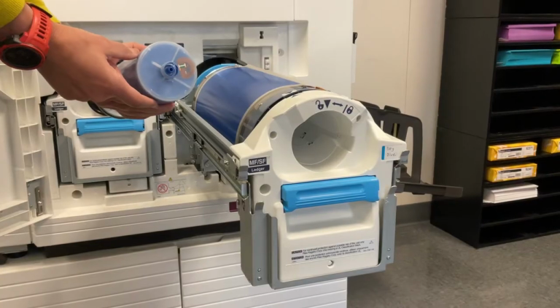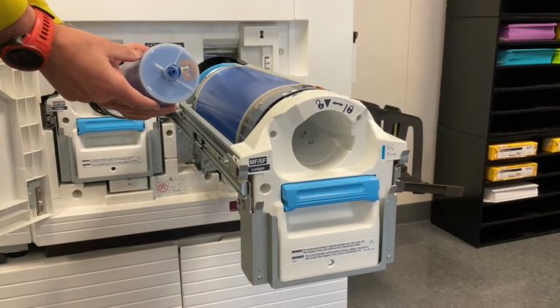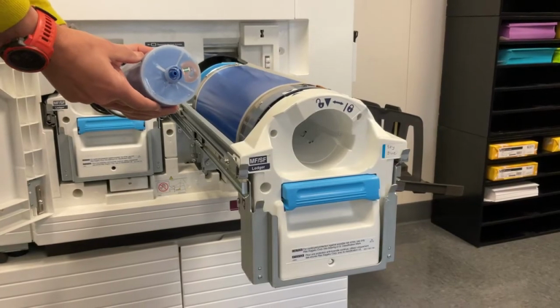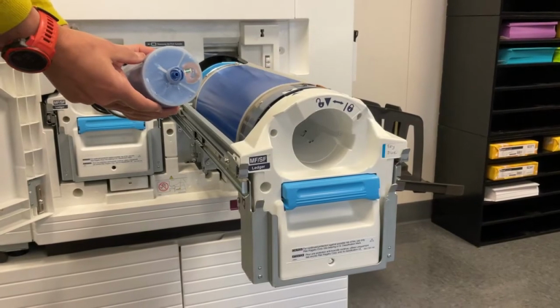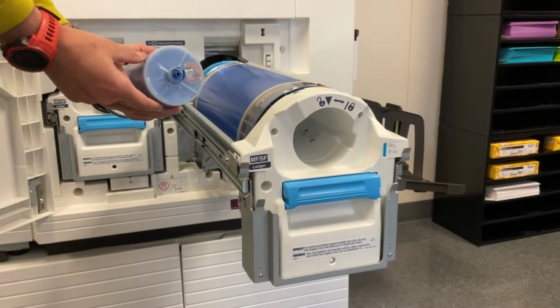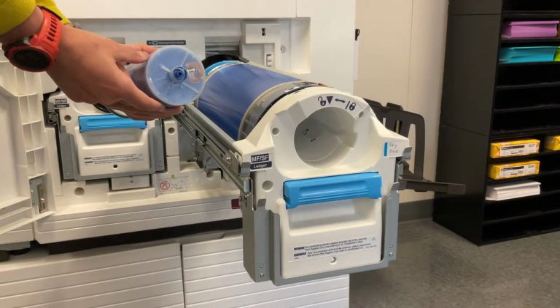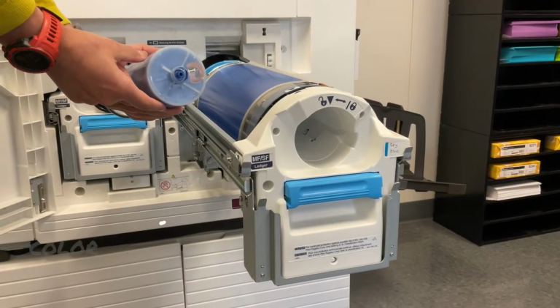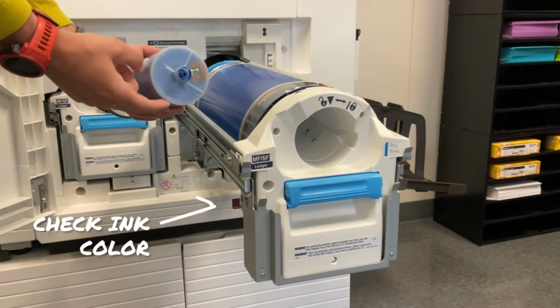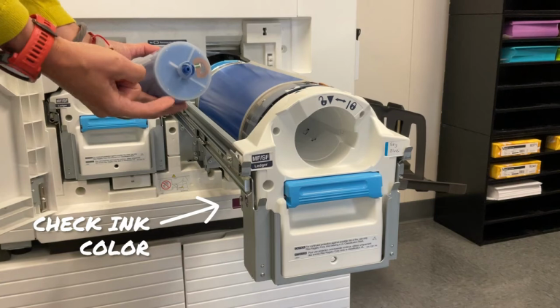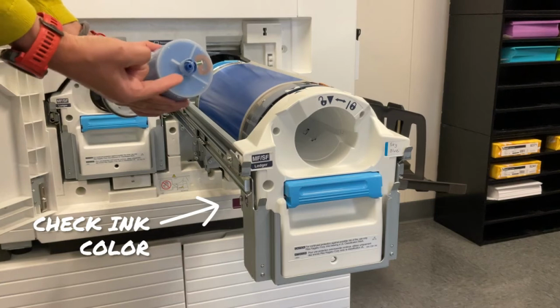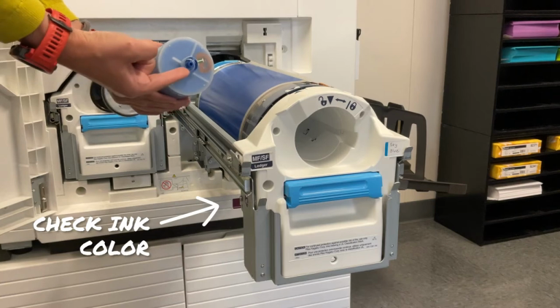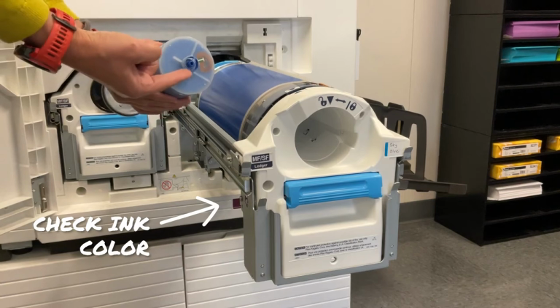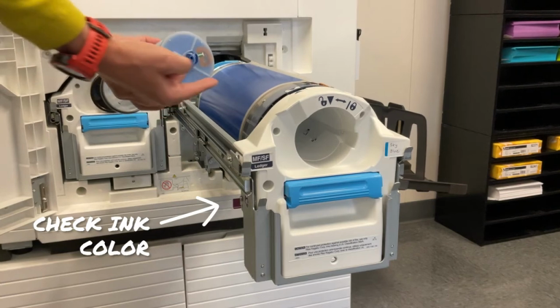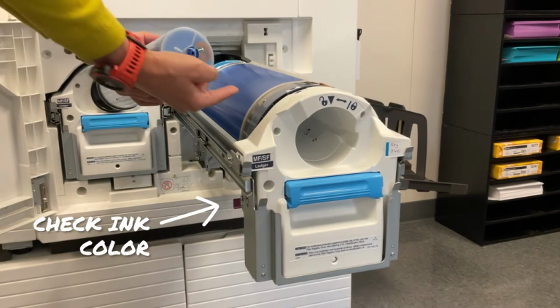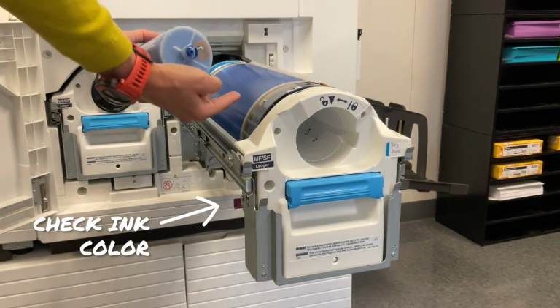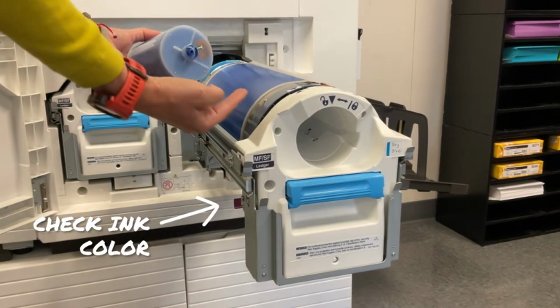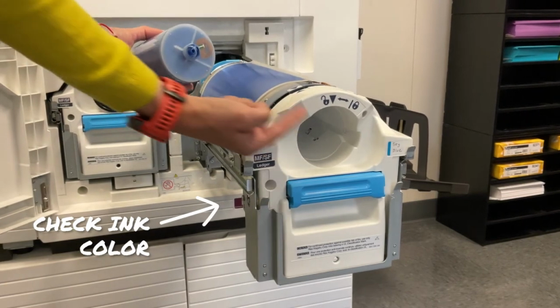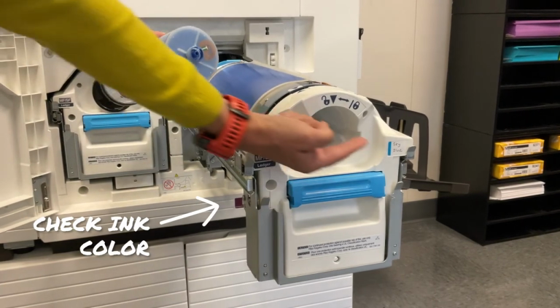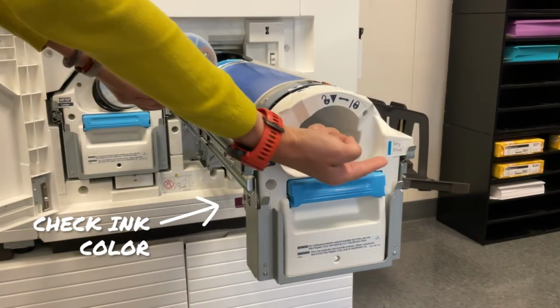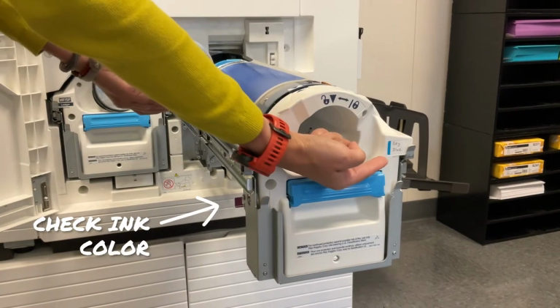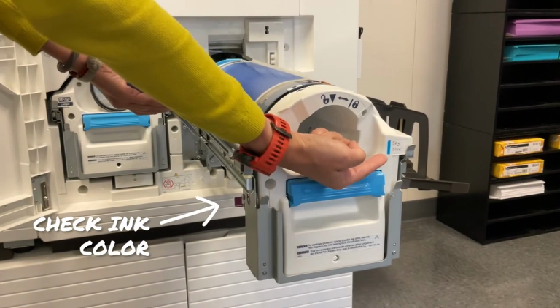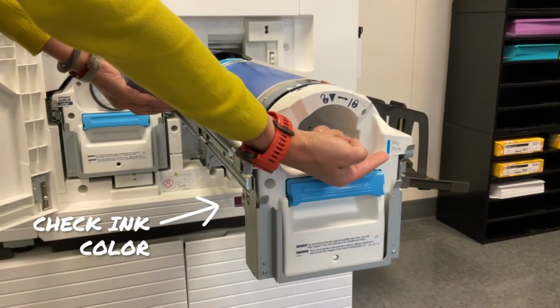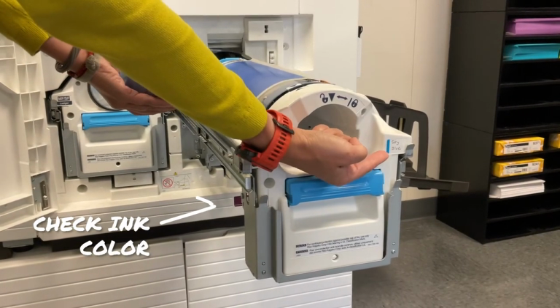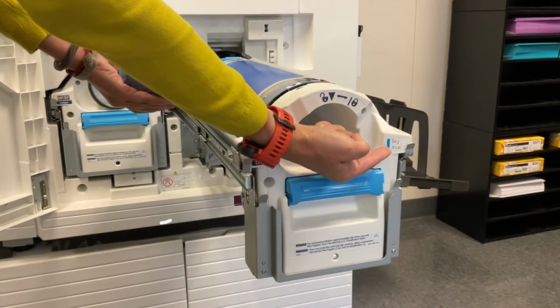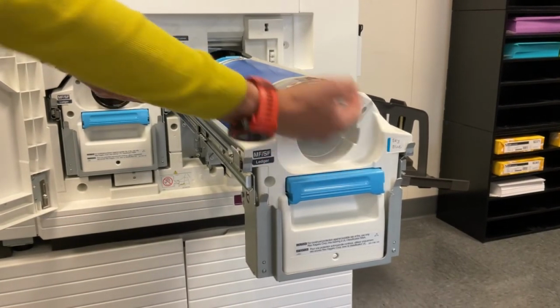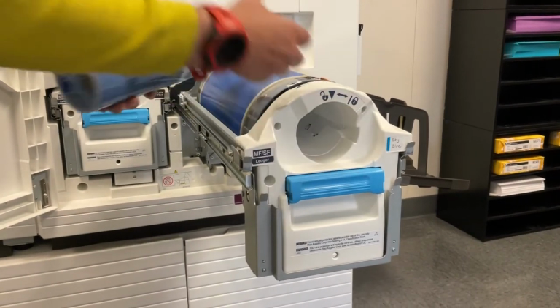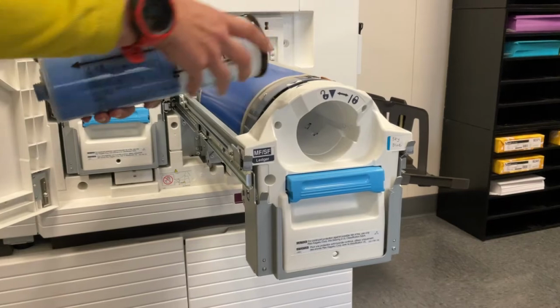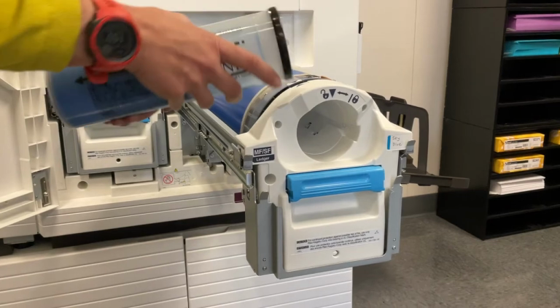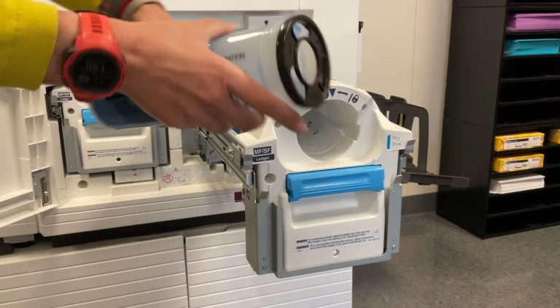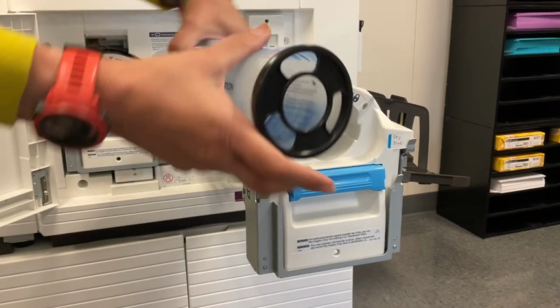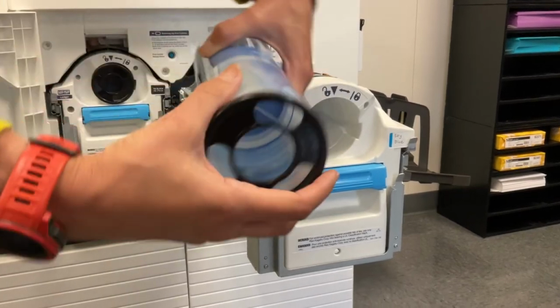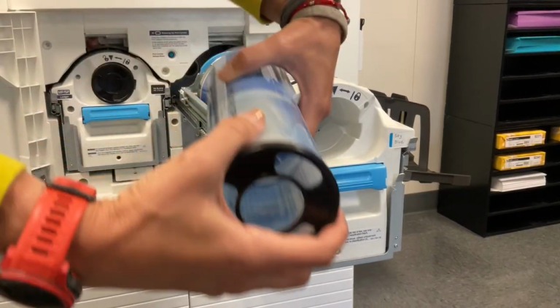It is imperative that the new ink cartridge is the same color as the old cartridge, so double check that the color on the cartridge and the color label on the drum are the same.